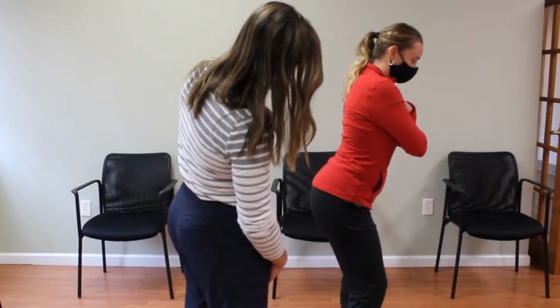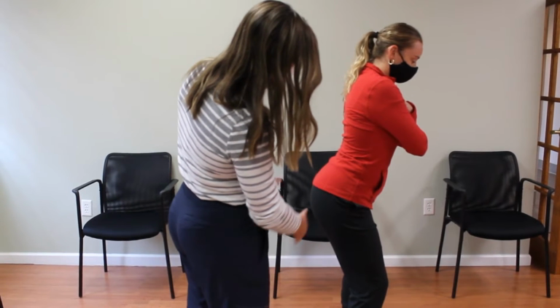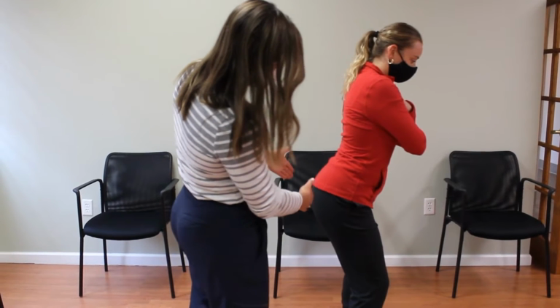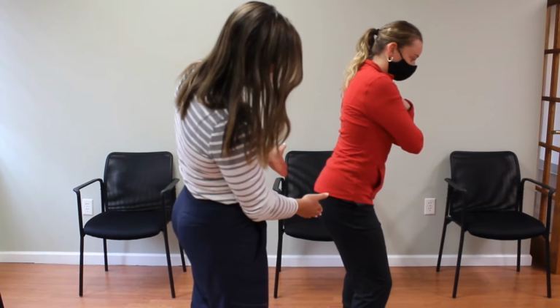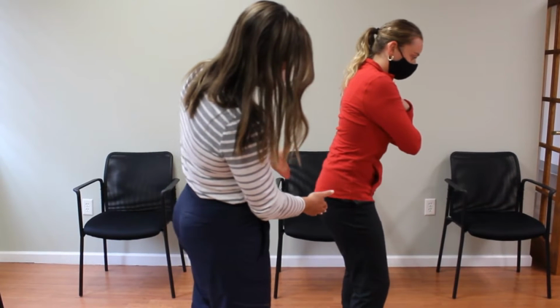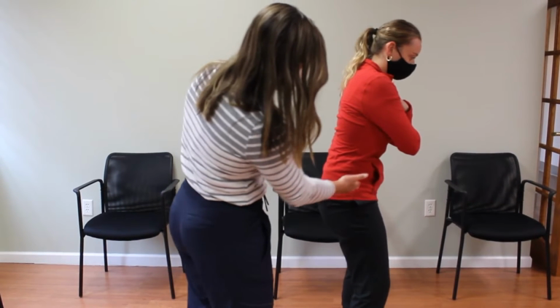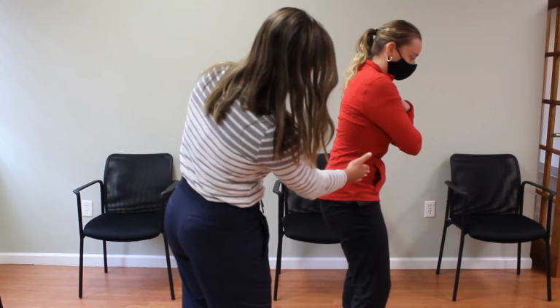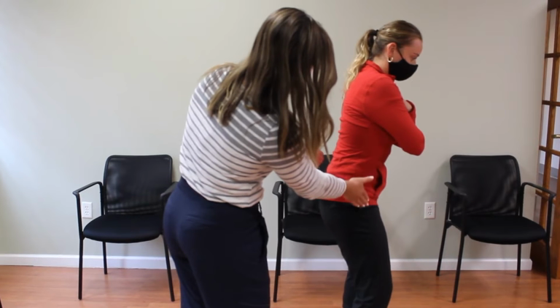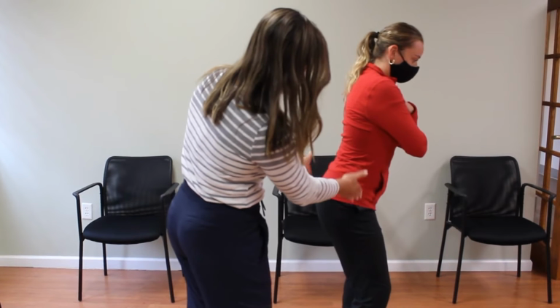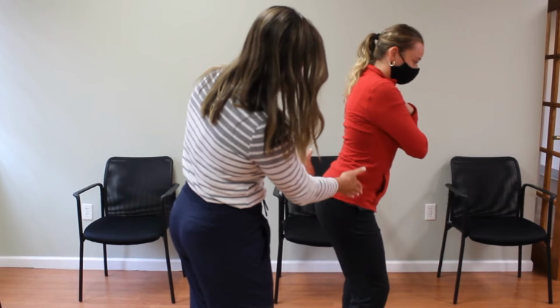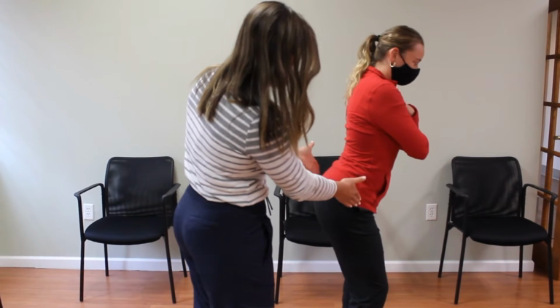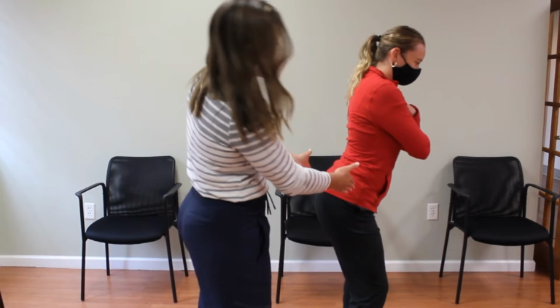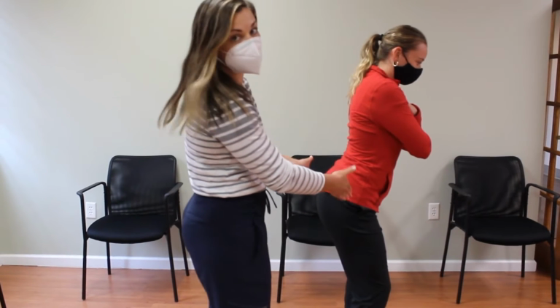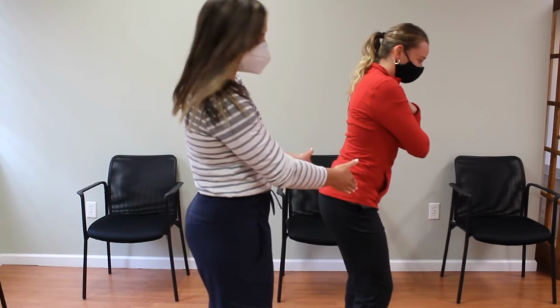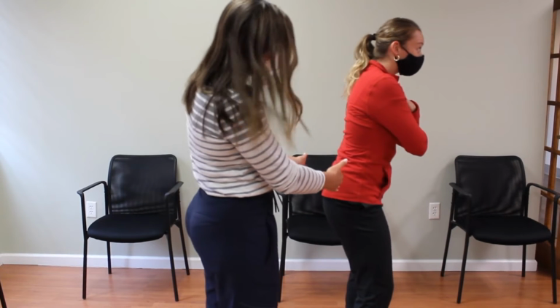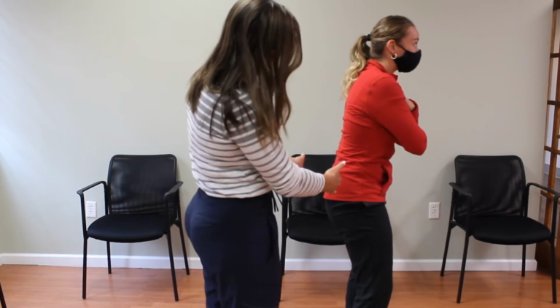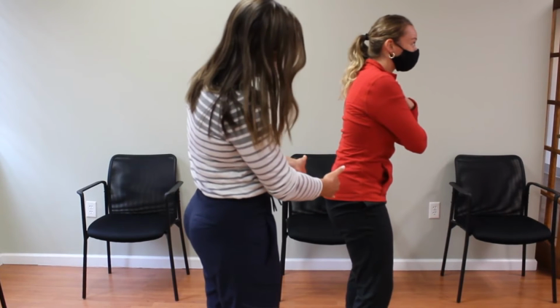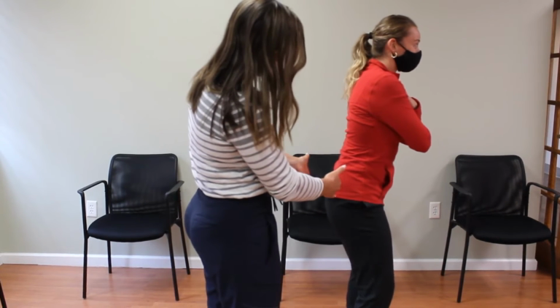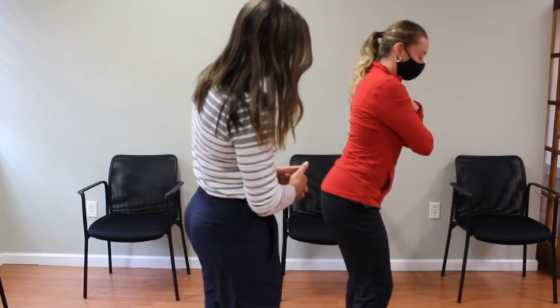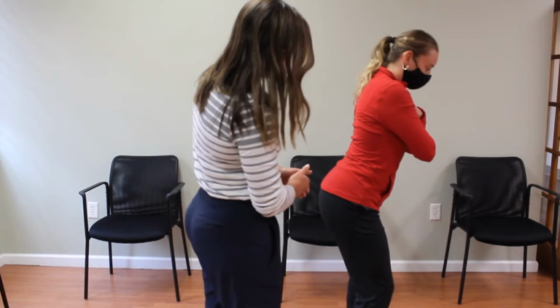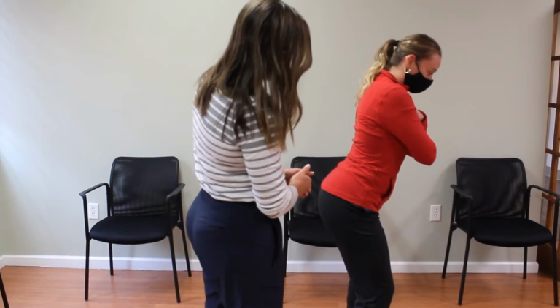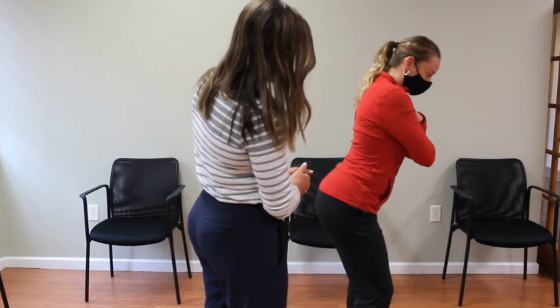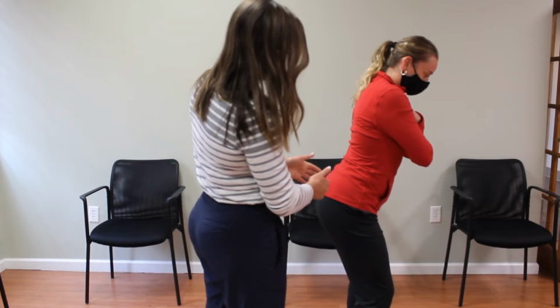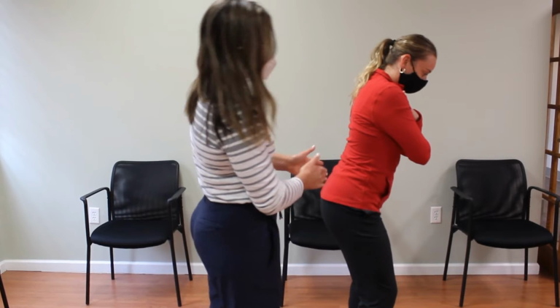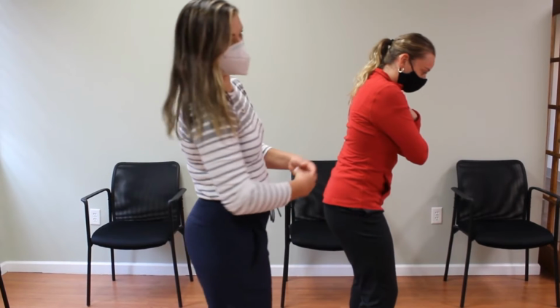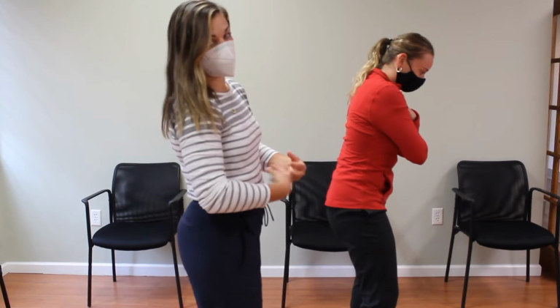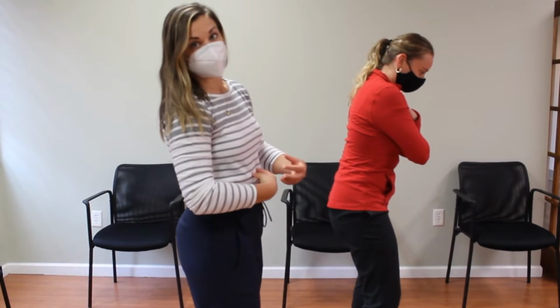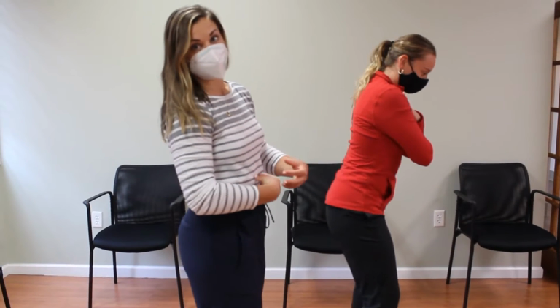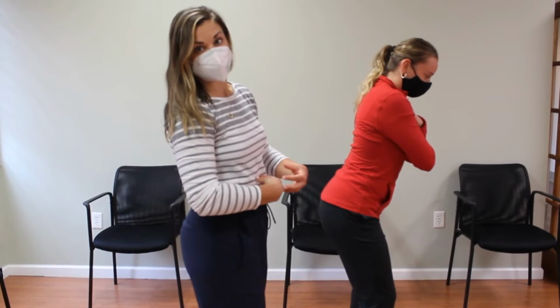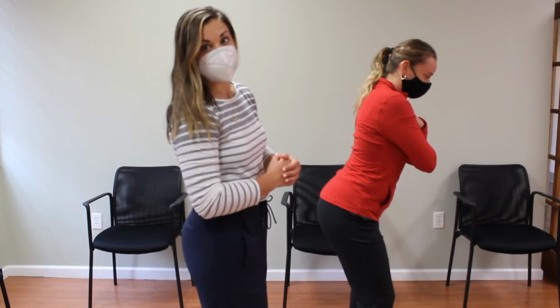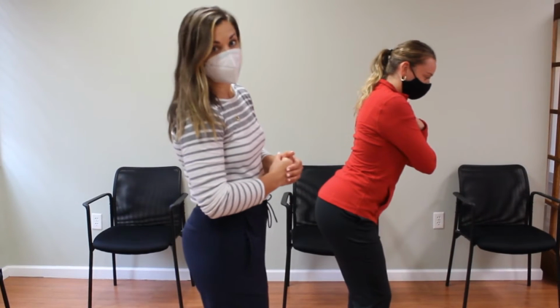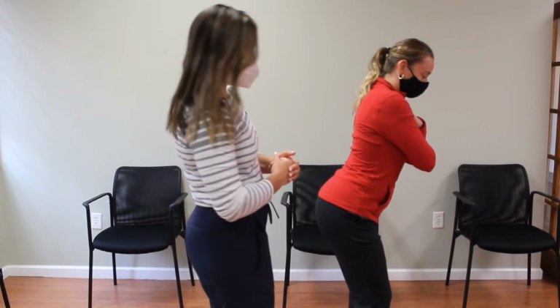Her range of motion looks good. She's a little shaky when she goes into that posterior pelvic tilt, so this may be a patient I incorporate more core stabilization training with.